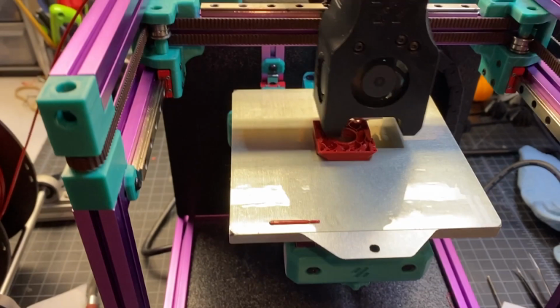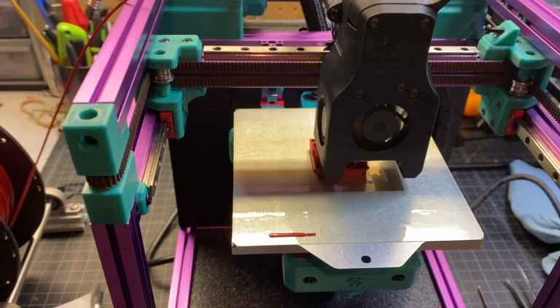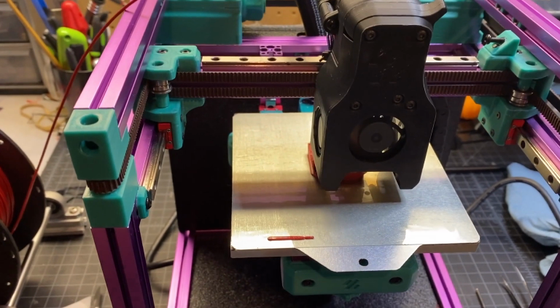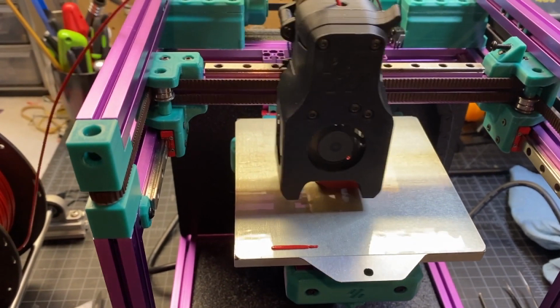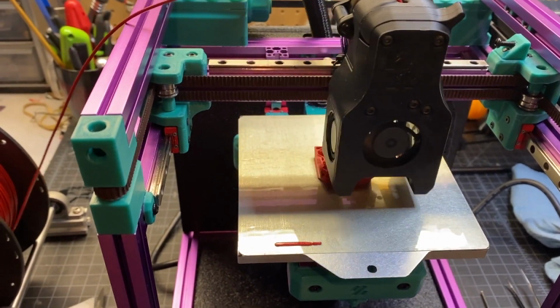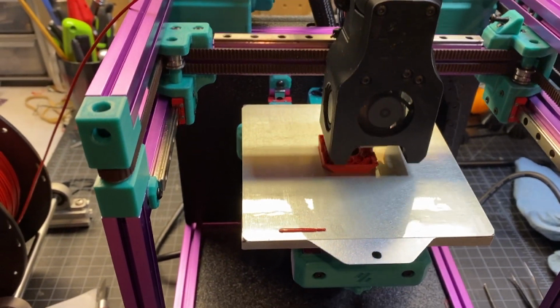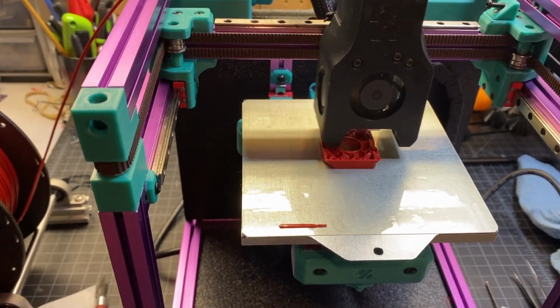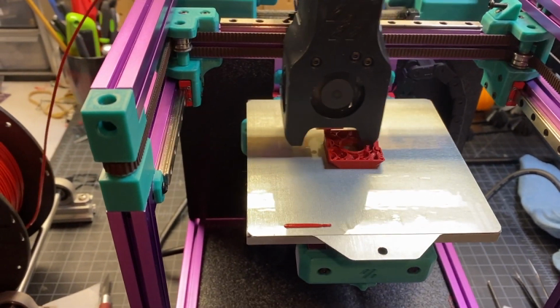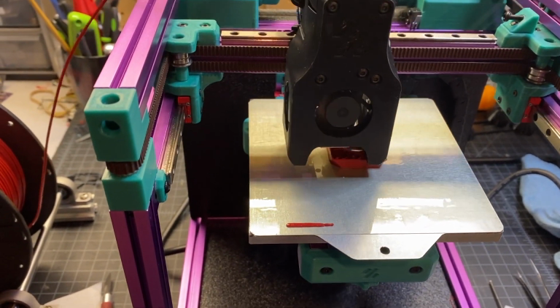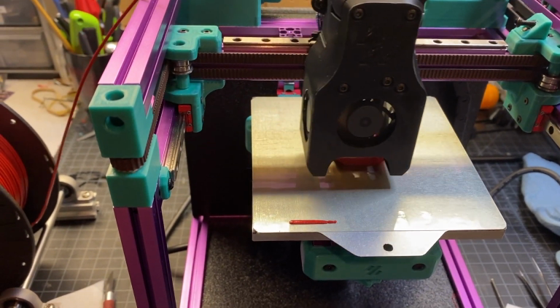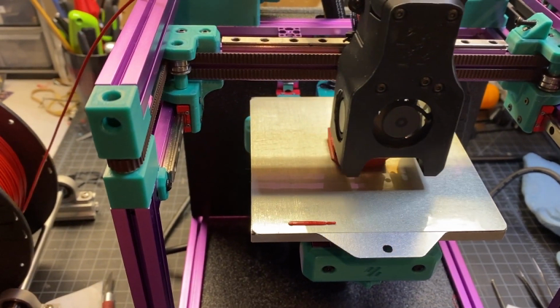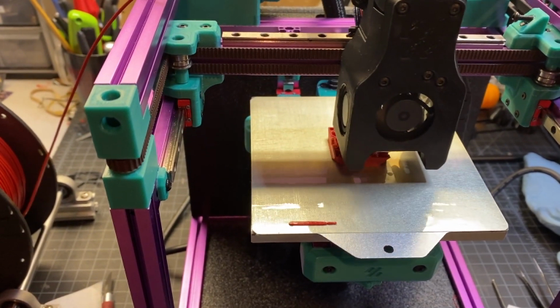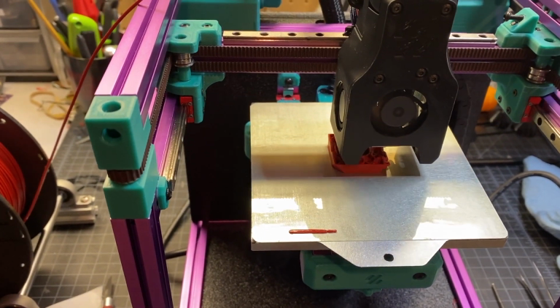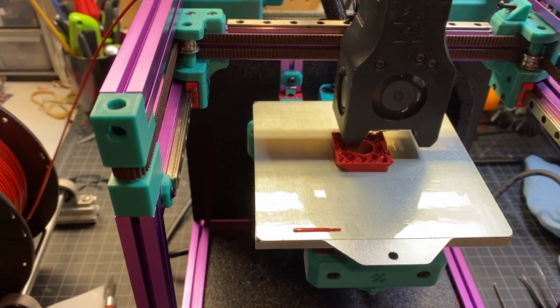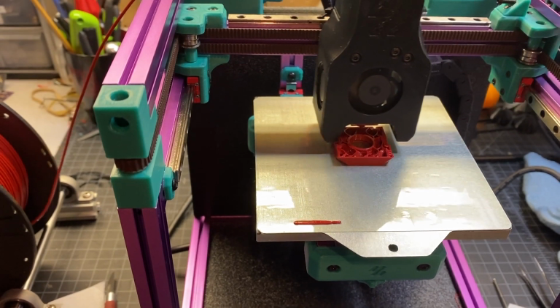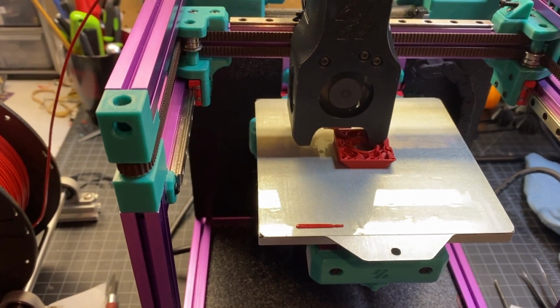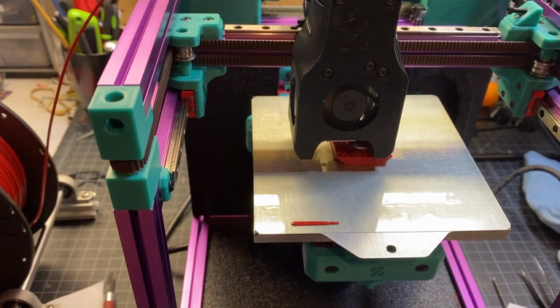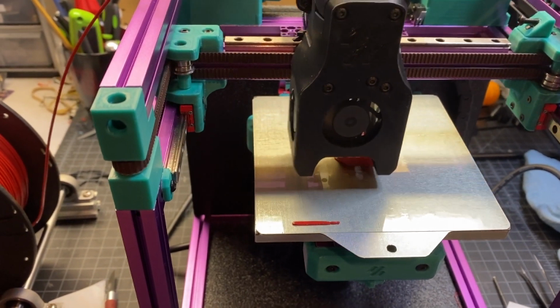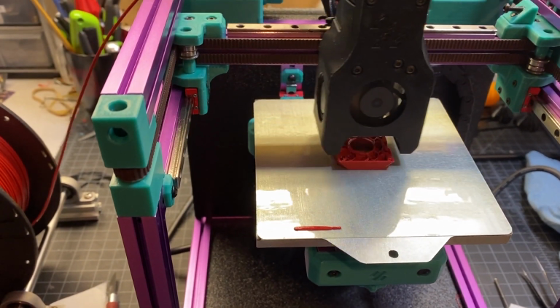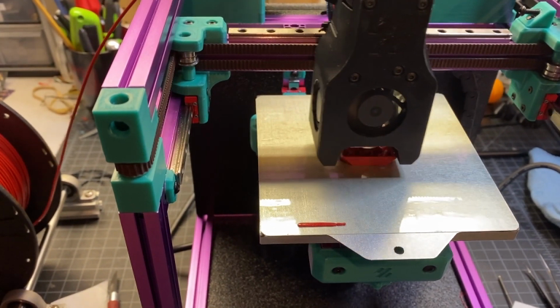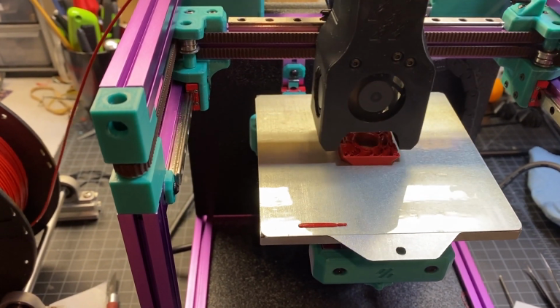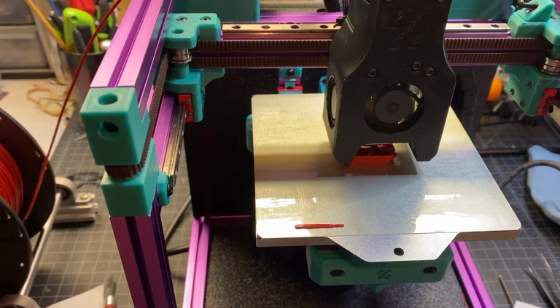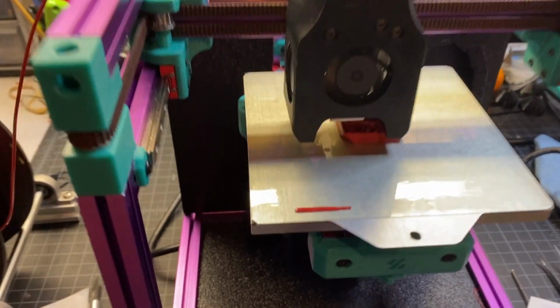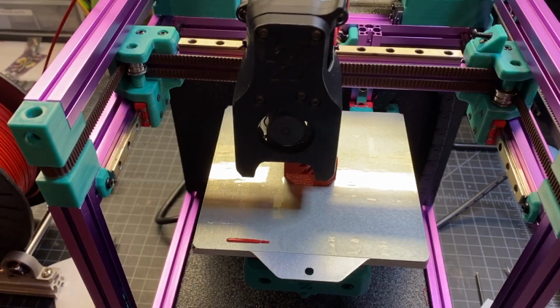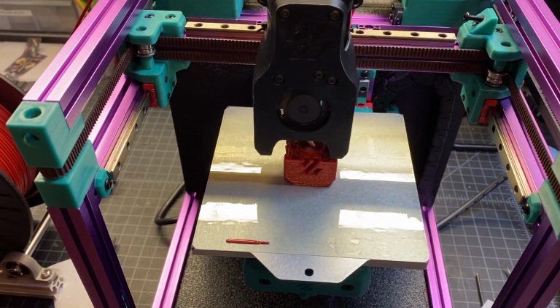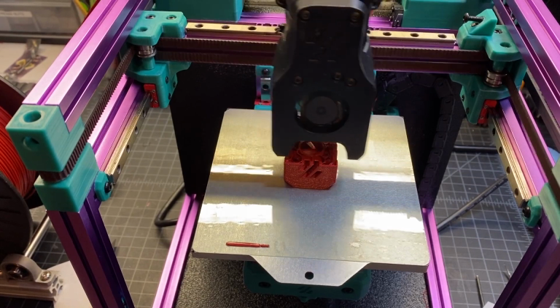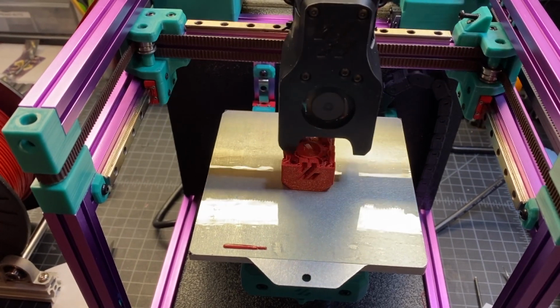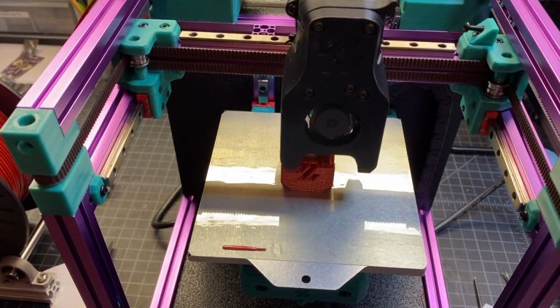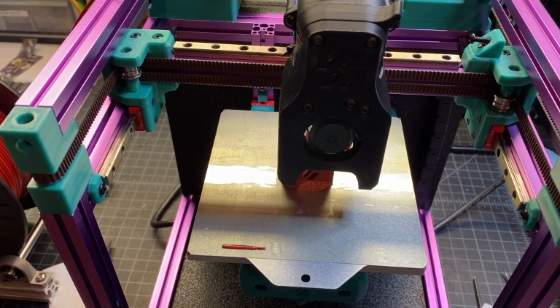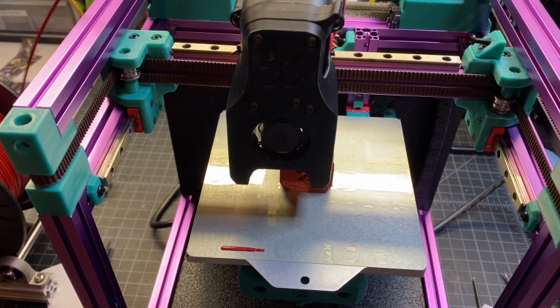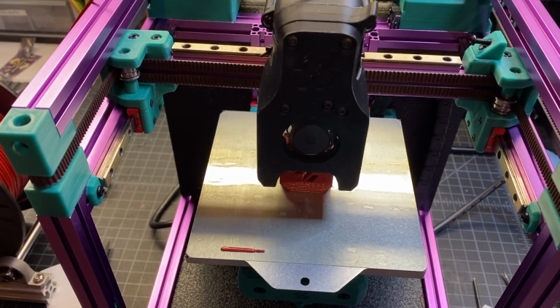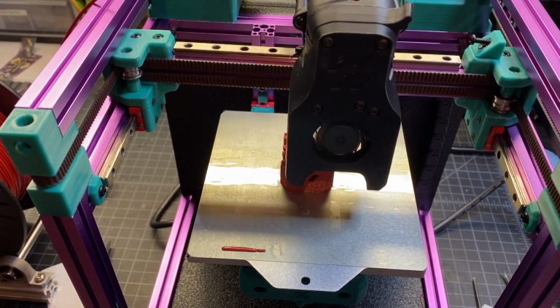This is Greg from the future. As you can see here, I've got the Voron 0.1 built, and it's humming along printing its first print. I just wanted to give you a quick preview of that before I get into more details on the kit and background.